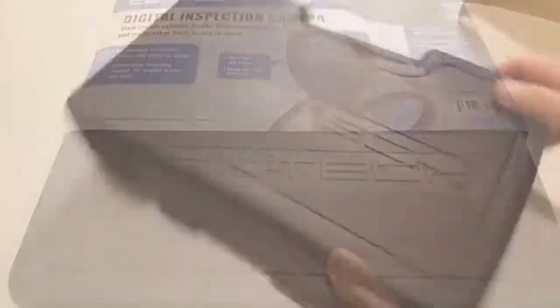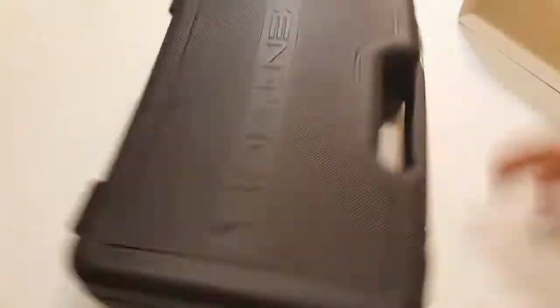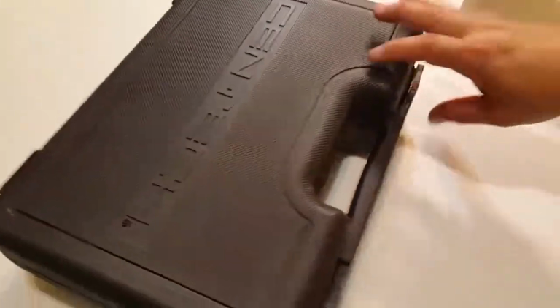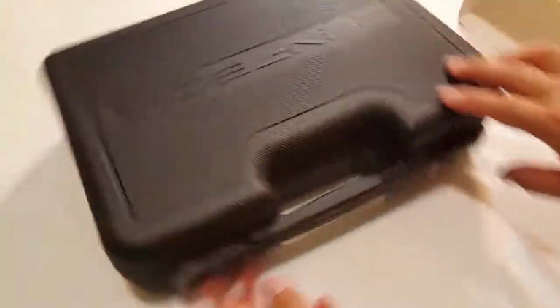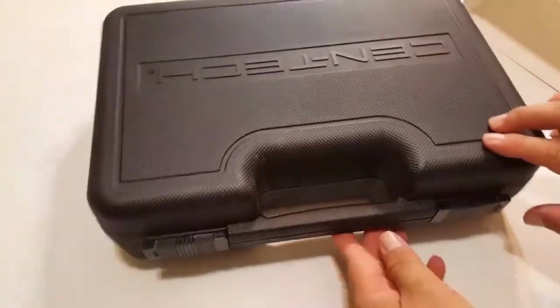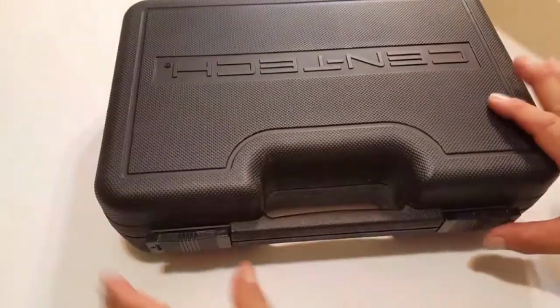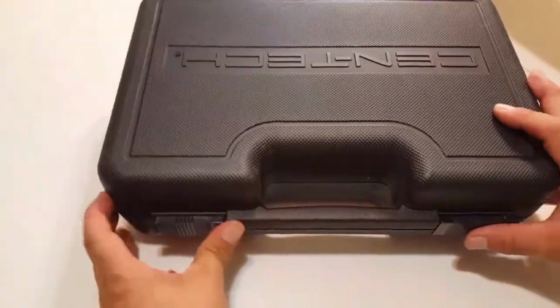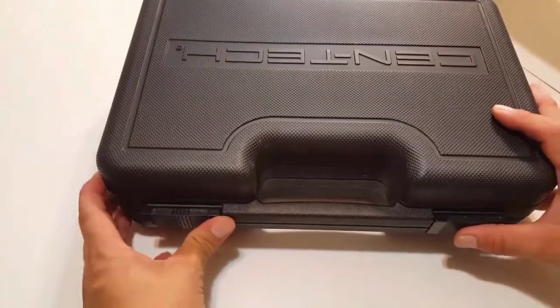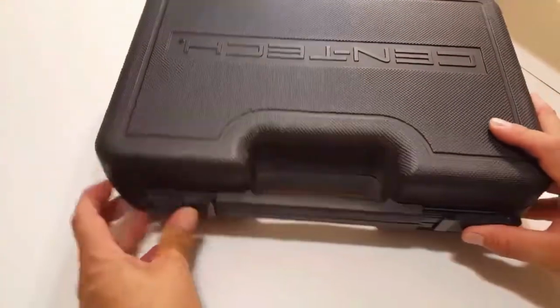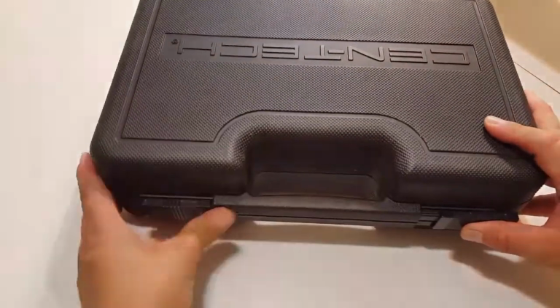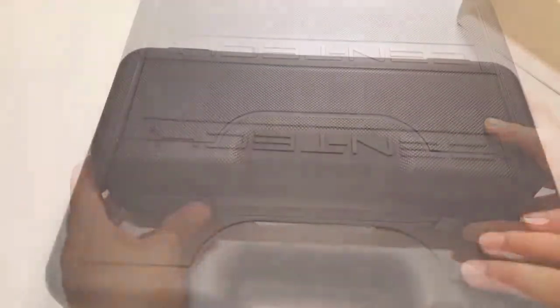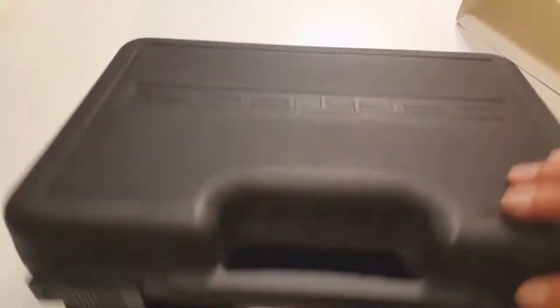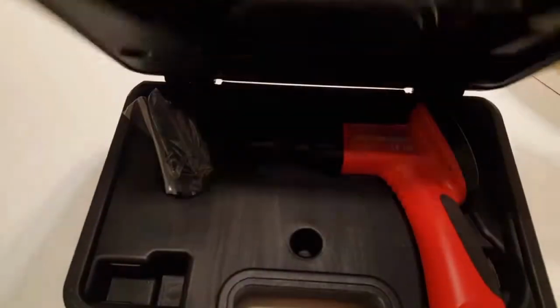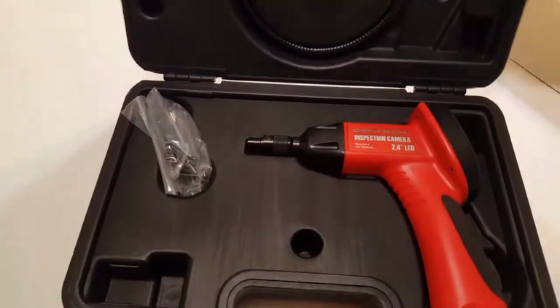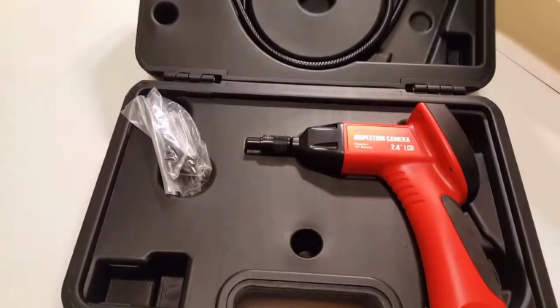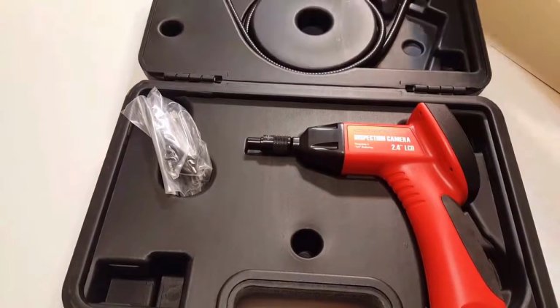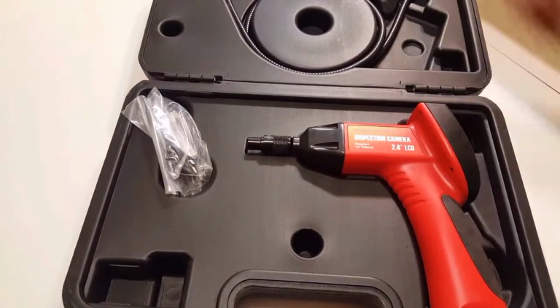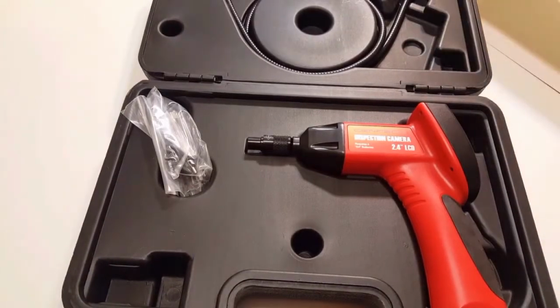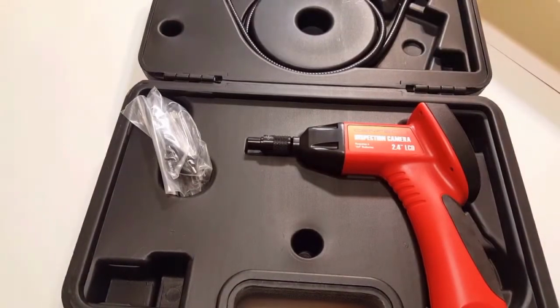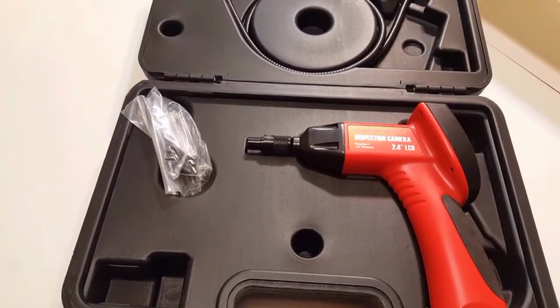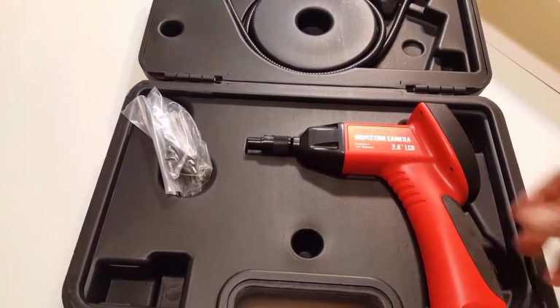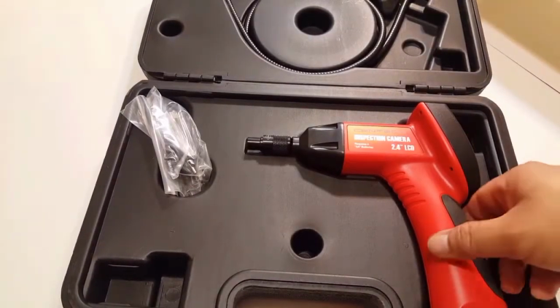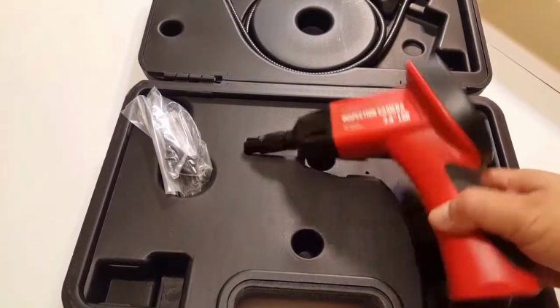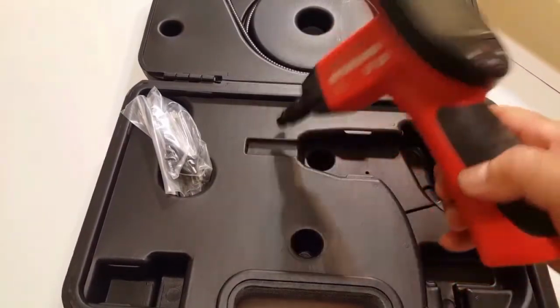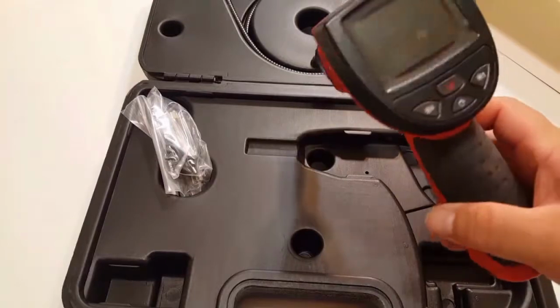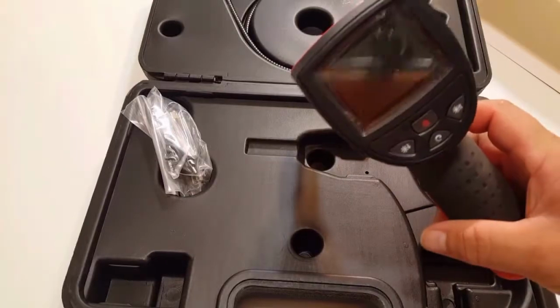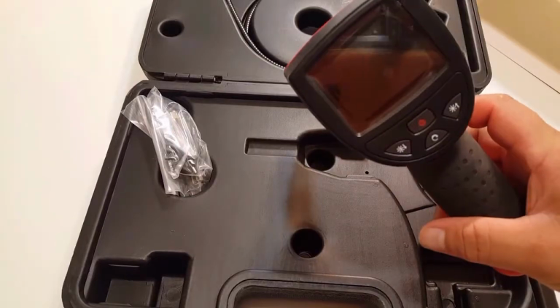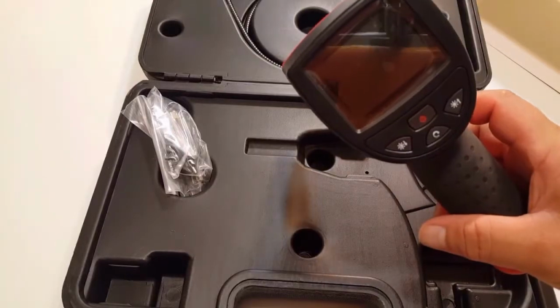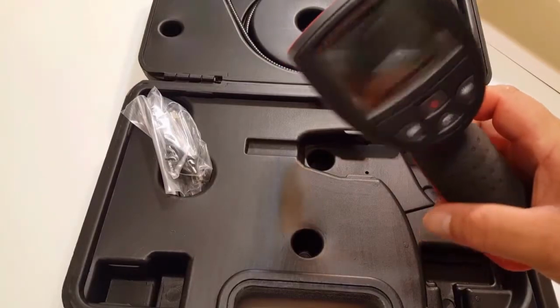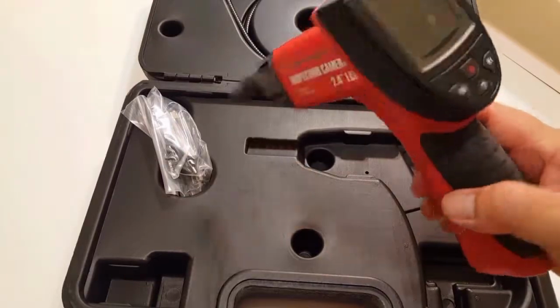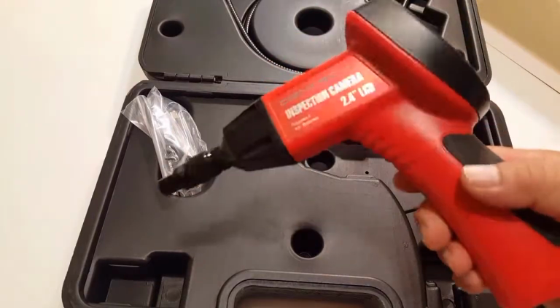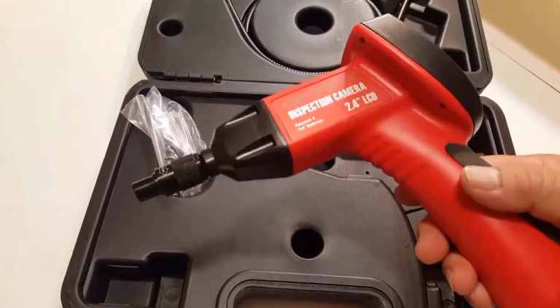I'll say one thing — the case isn't as flimsy as you would think for something in this price range. The handheld display is a pistol grip design and it's pretty lightweight, even with the four AA batteries in it.